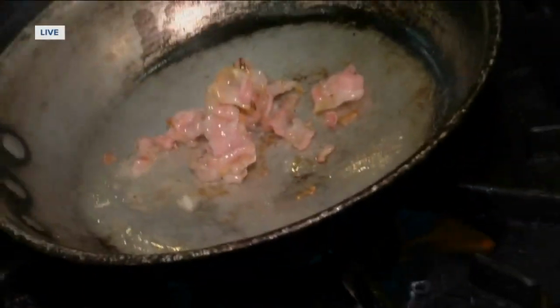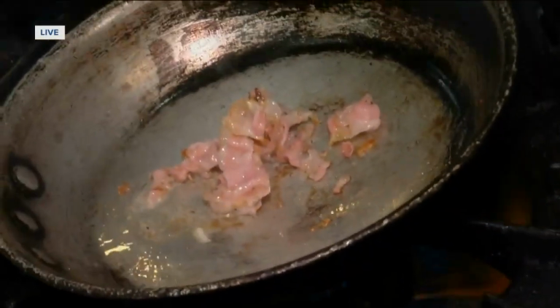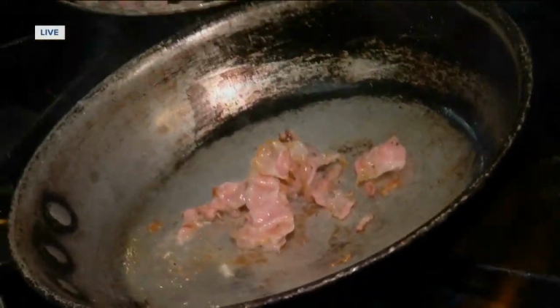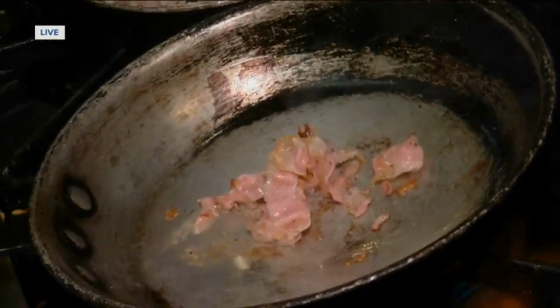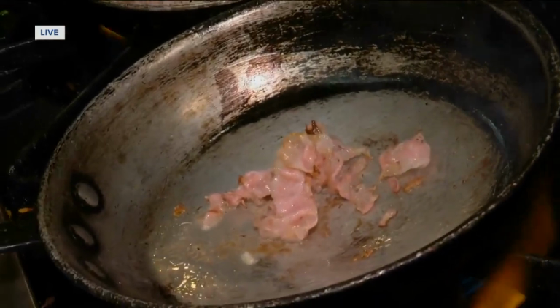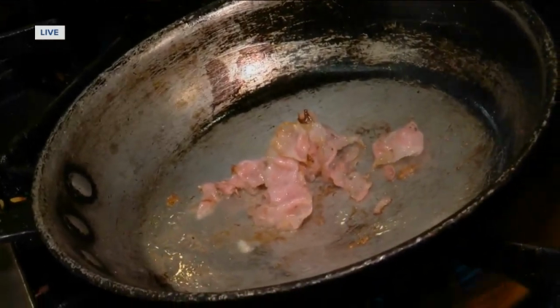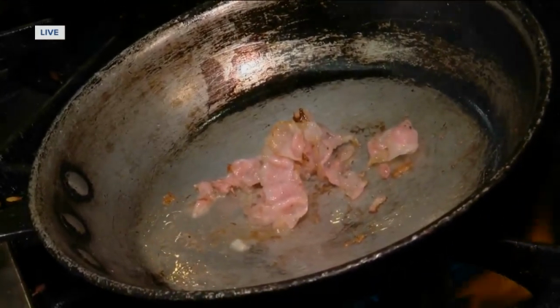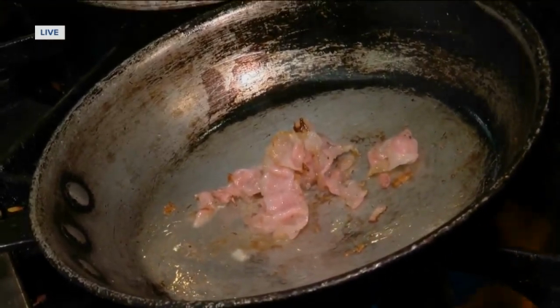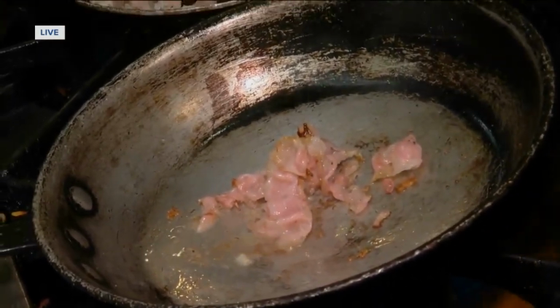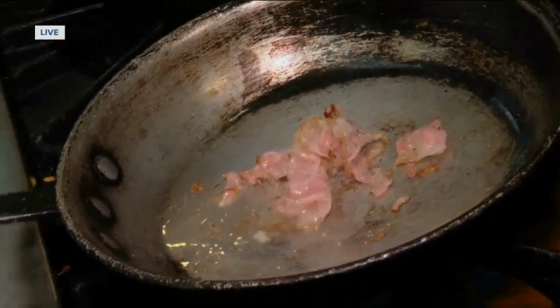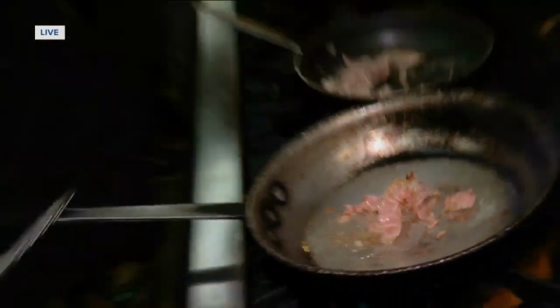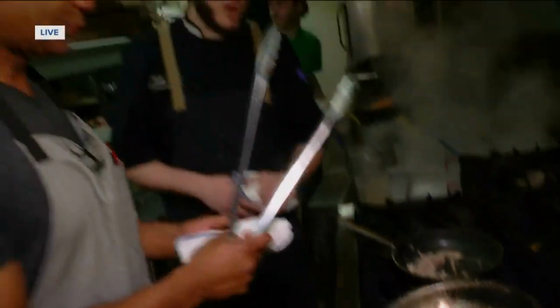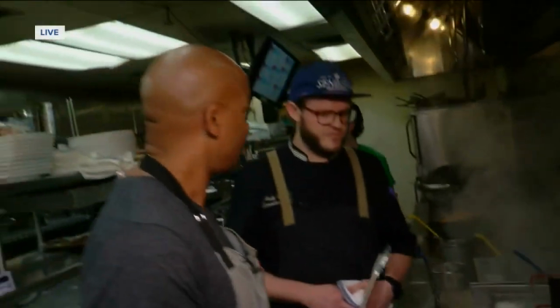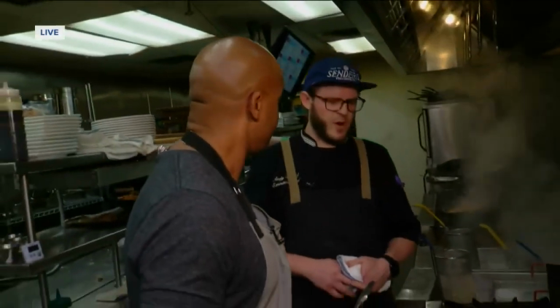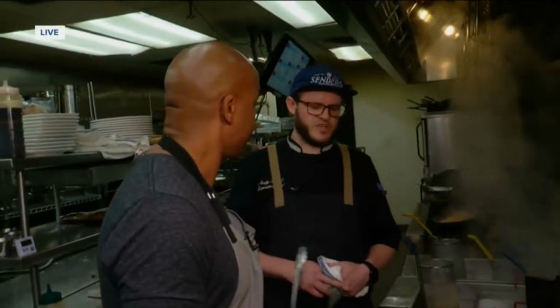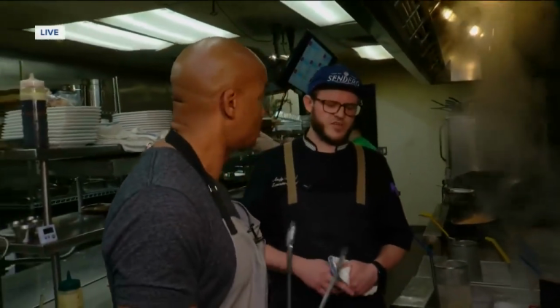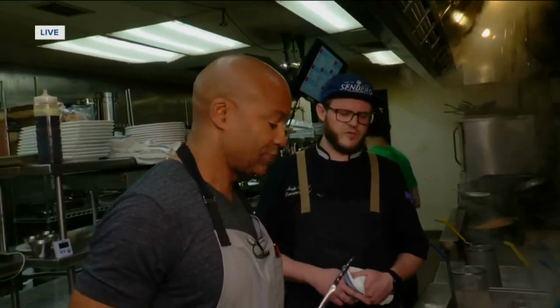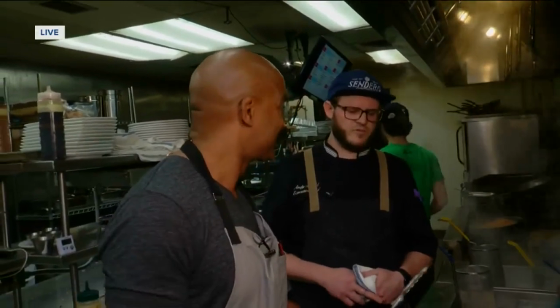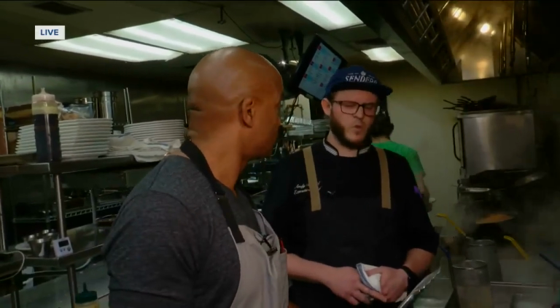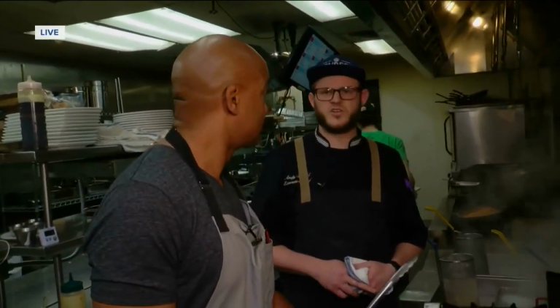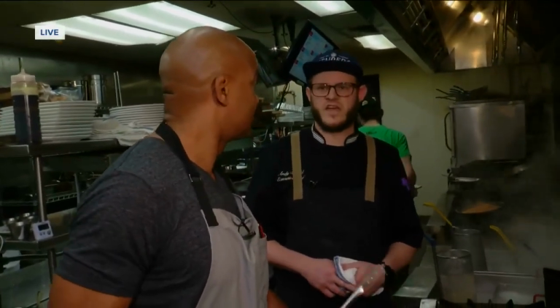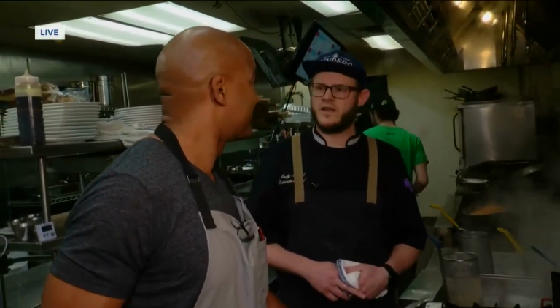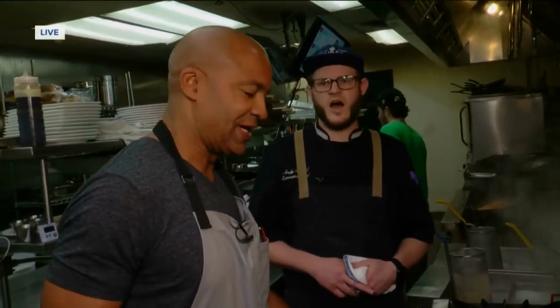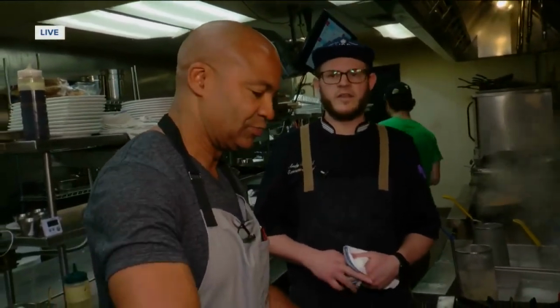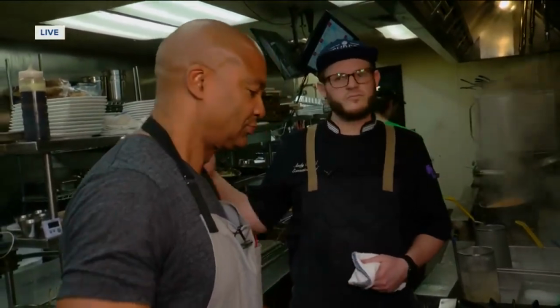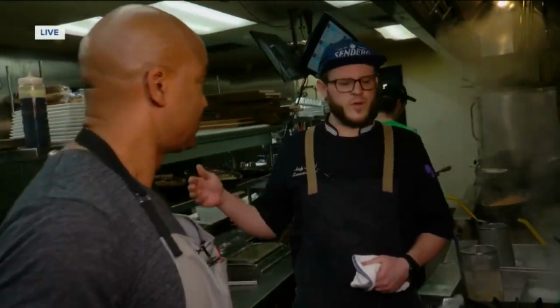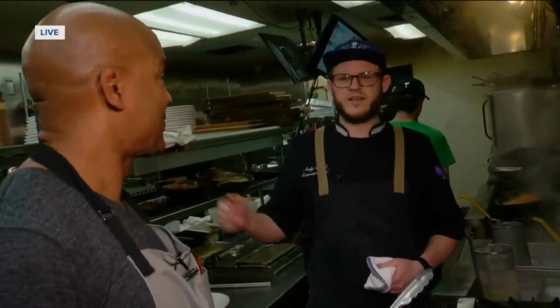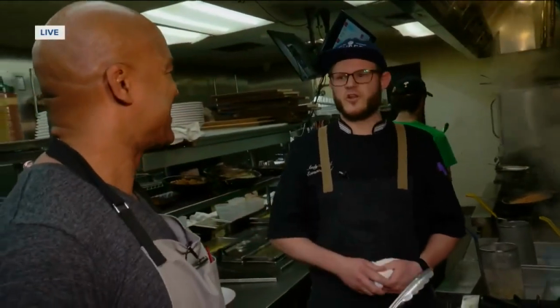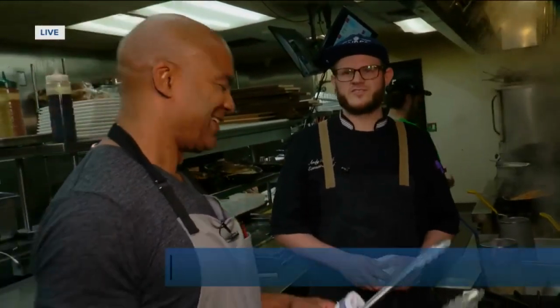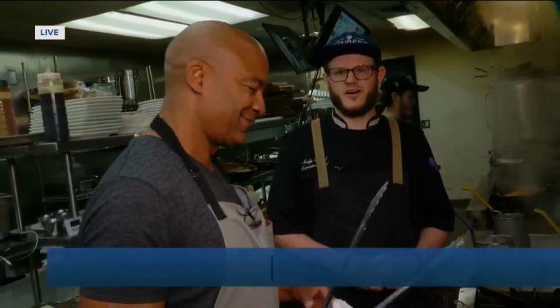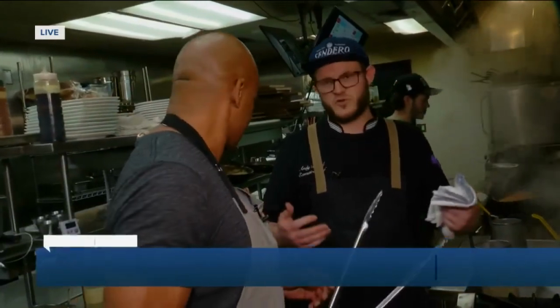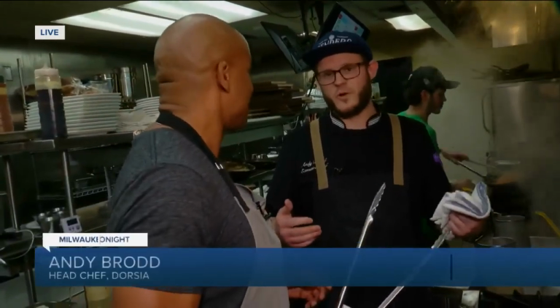Why is this dish so popular? The carbonara is a very popular Italian dish and we have a somewhat untraditional take on it, but people are knocking down the door to get it, so we're doing something right.